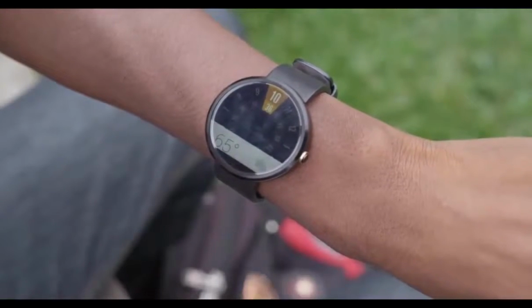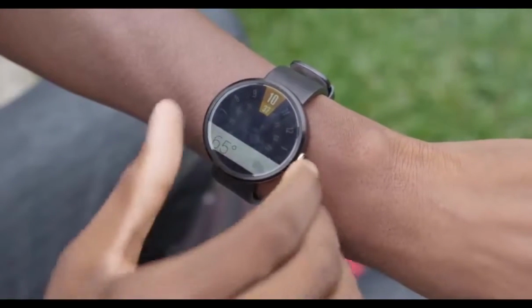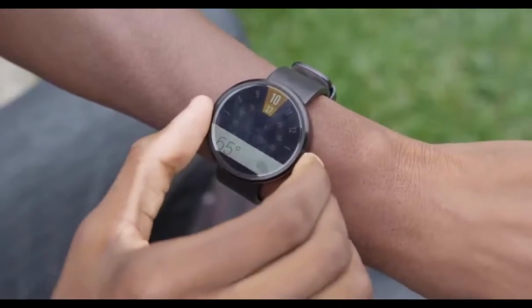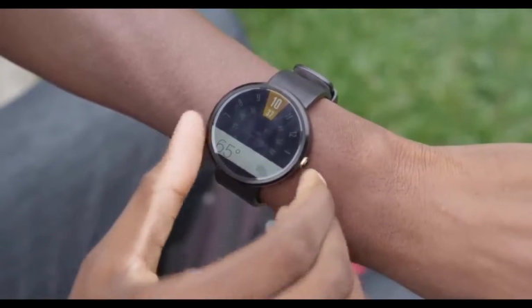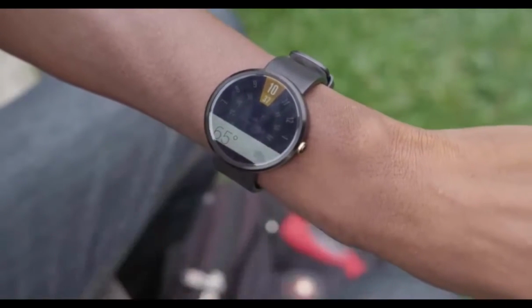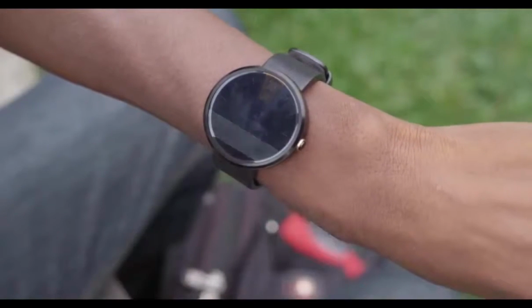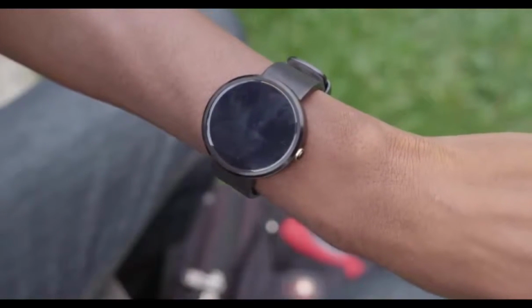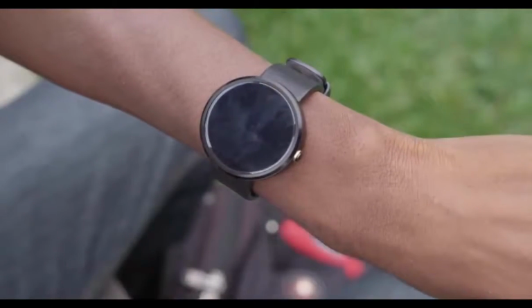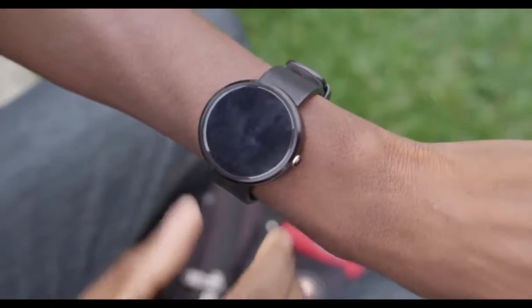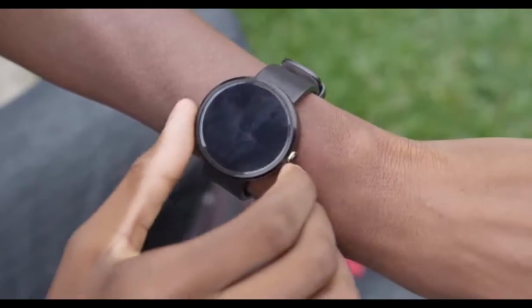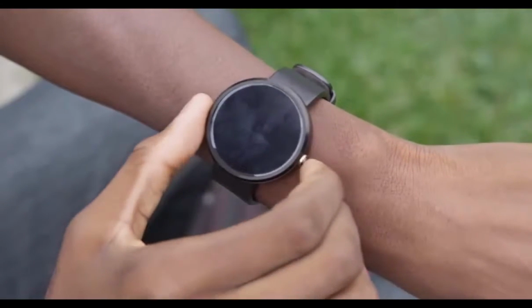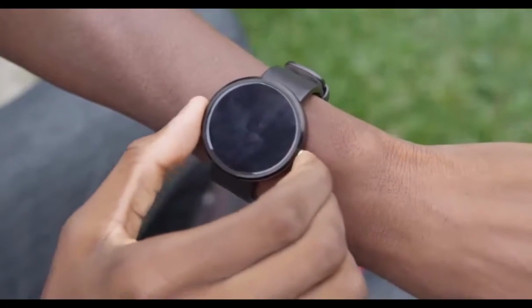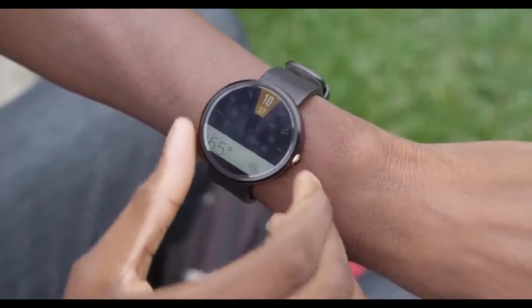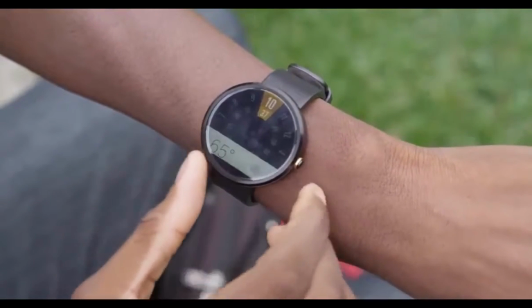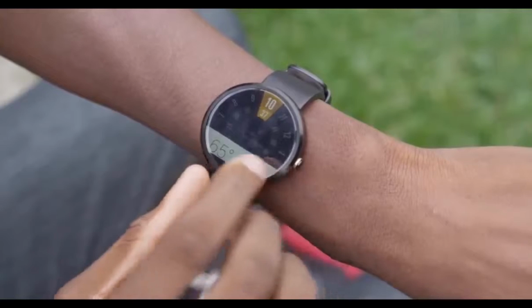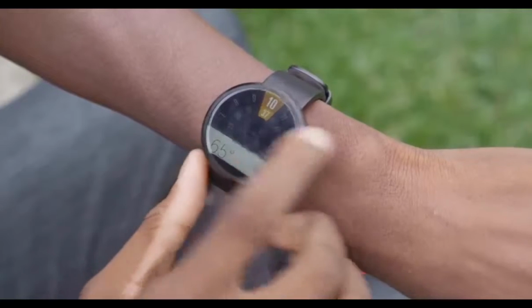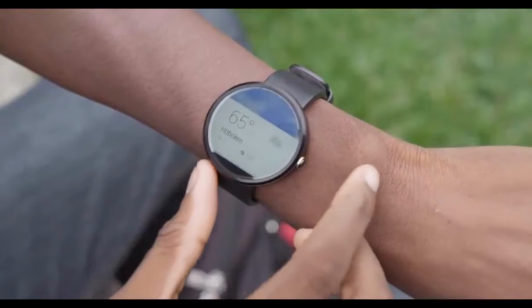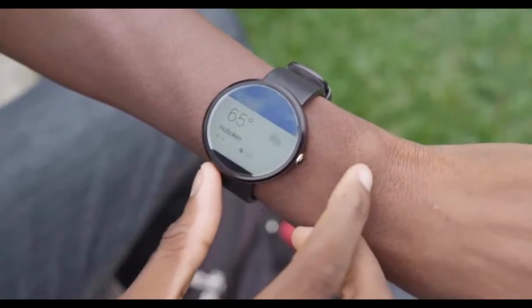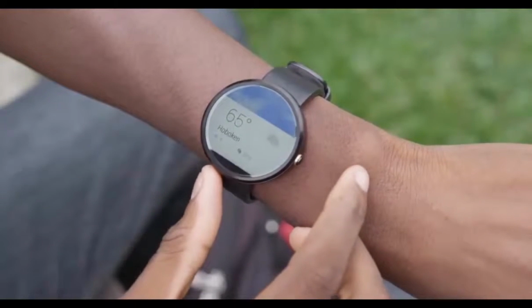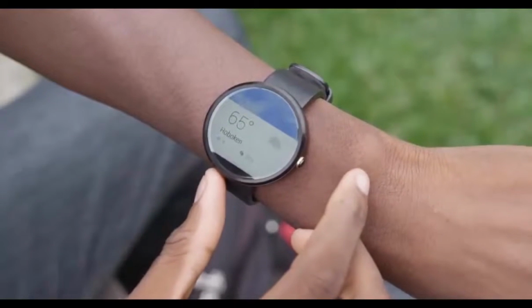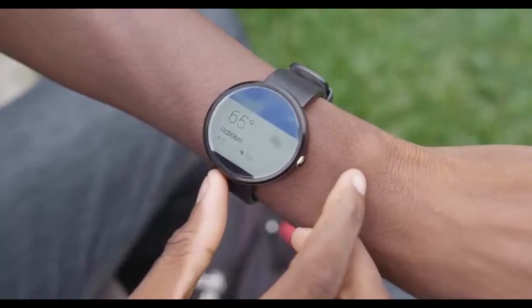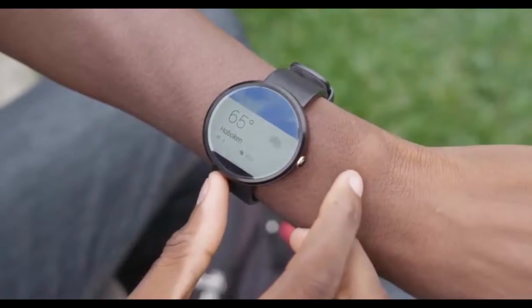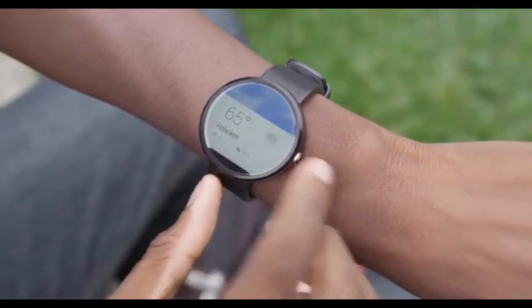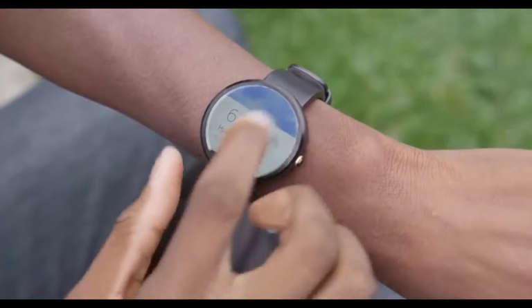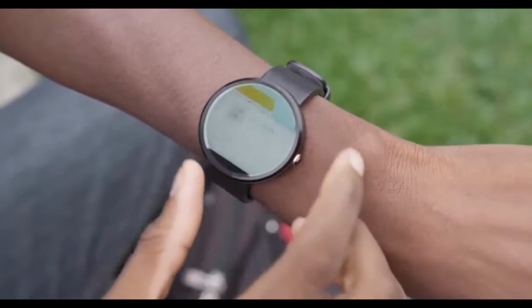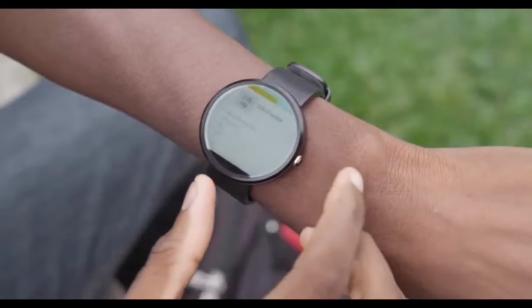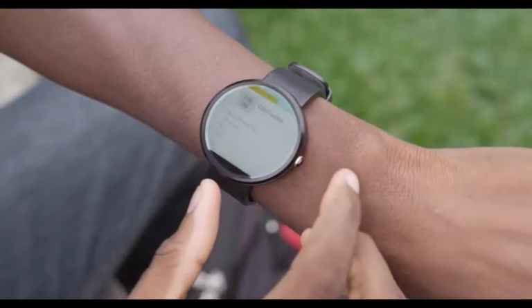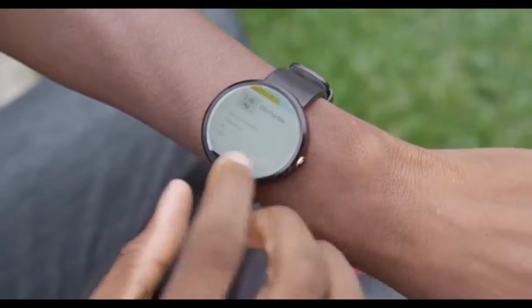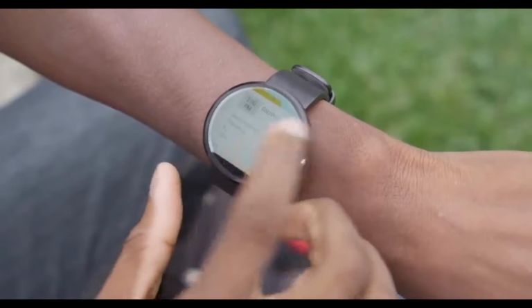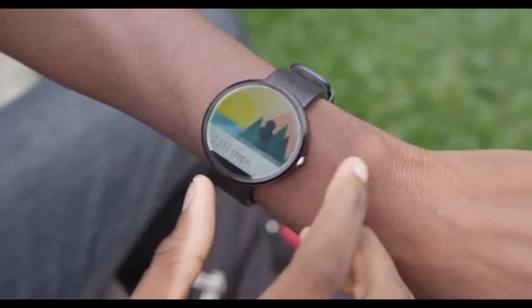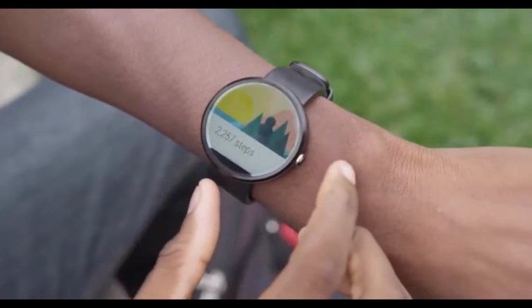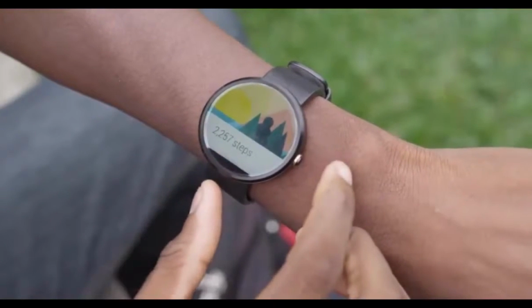This is the black version — there's also a silver version as well. And yes, if you wear it out enough, you will get asked if it's an Apple Watch. You can actually put an Apple Watch home screen on the 360, and it has a functioning clock and everything, which is pretty funny.